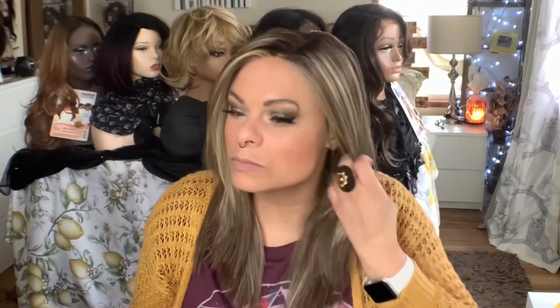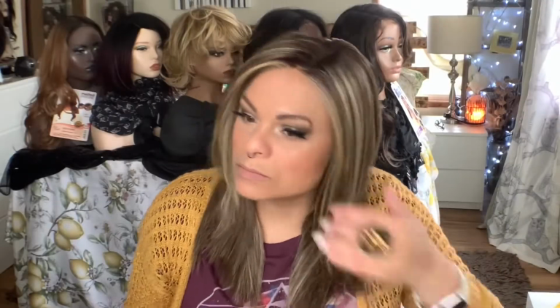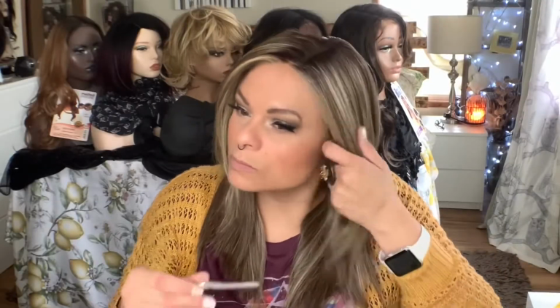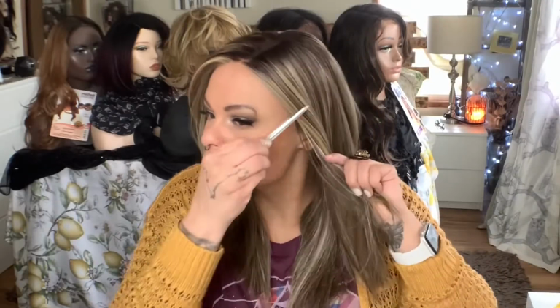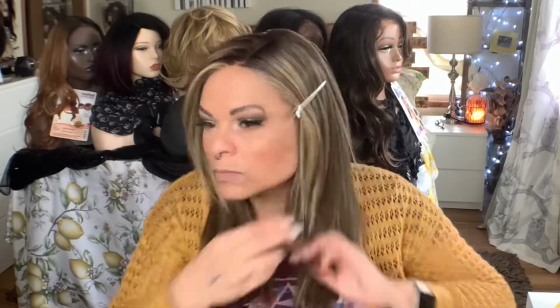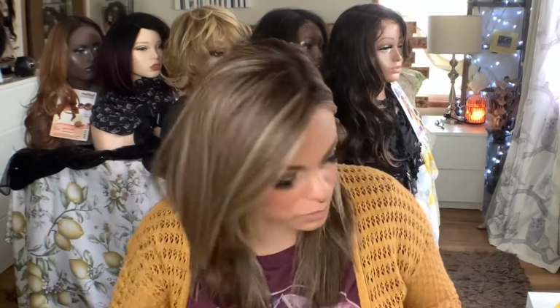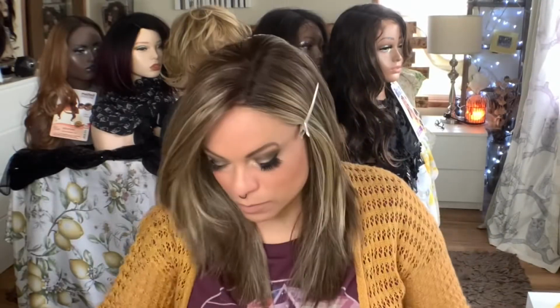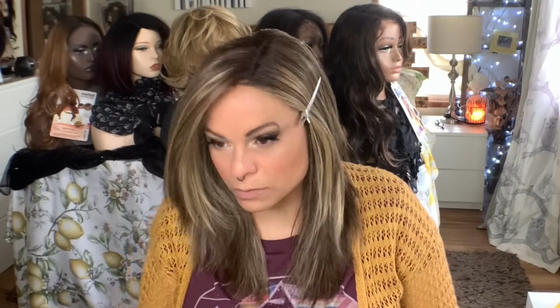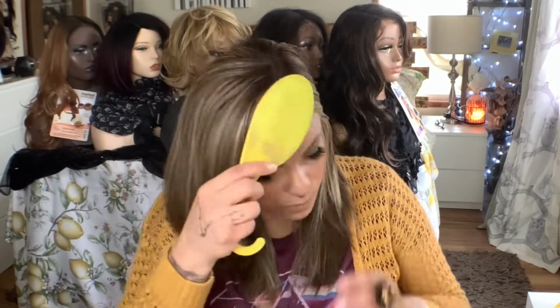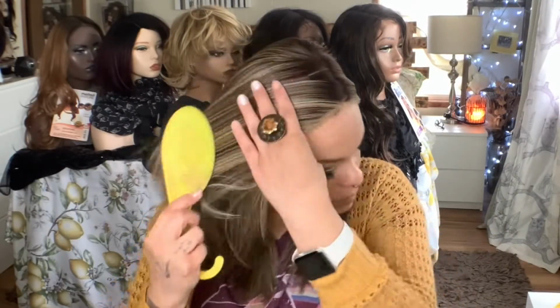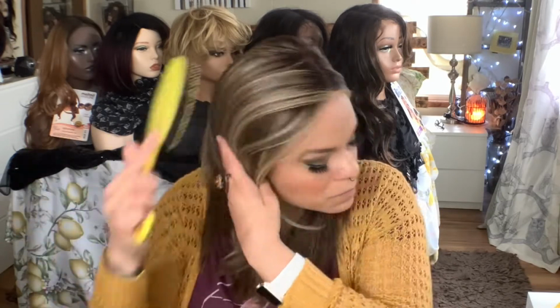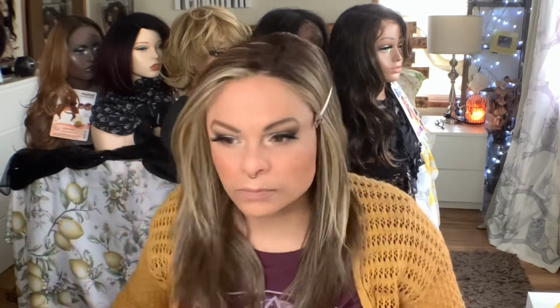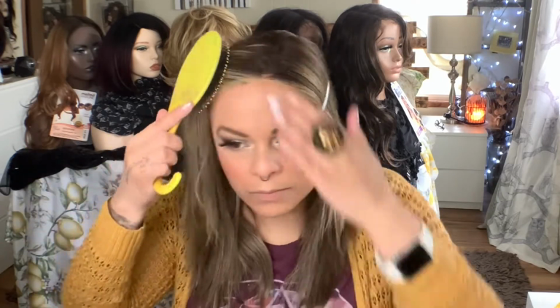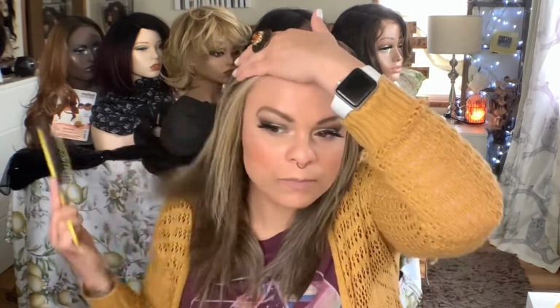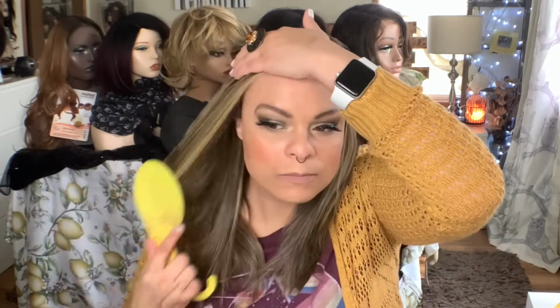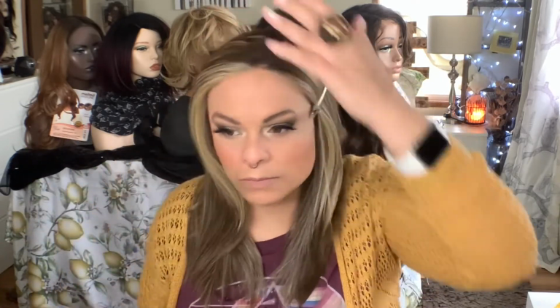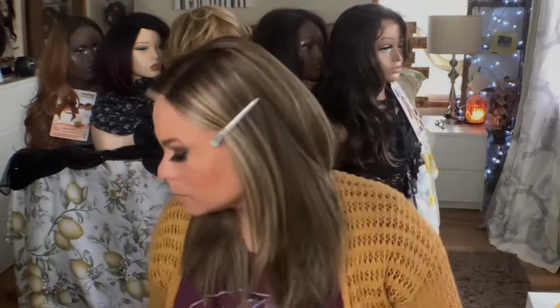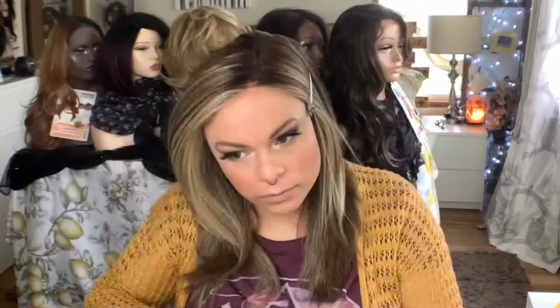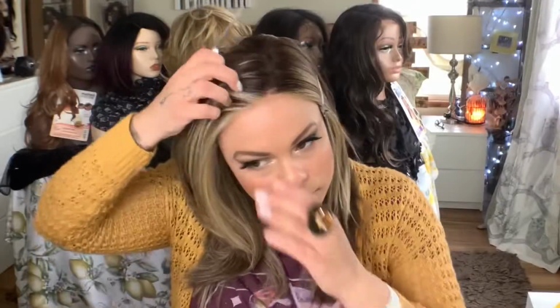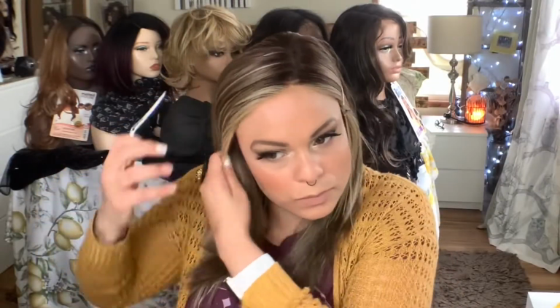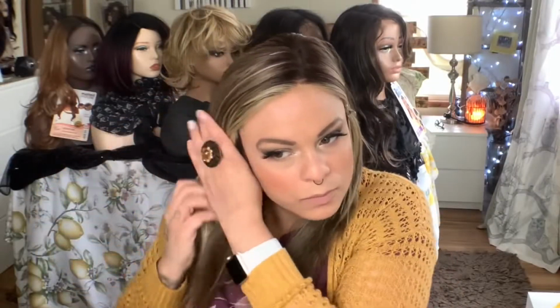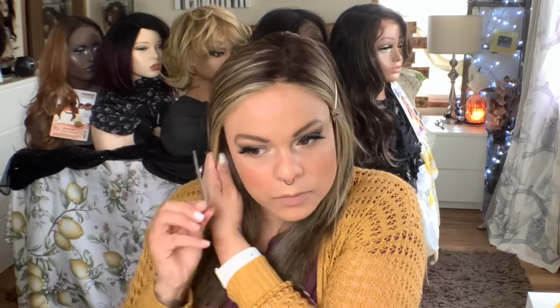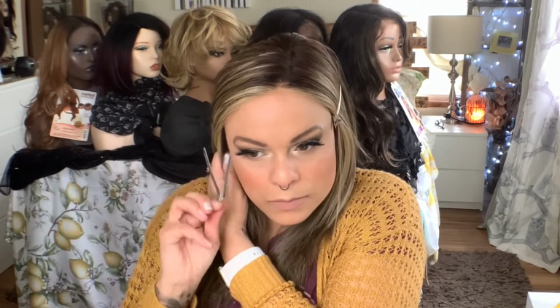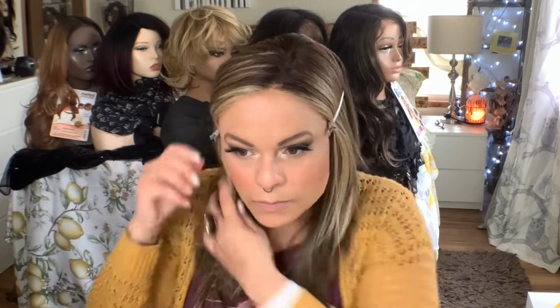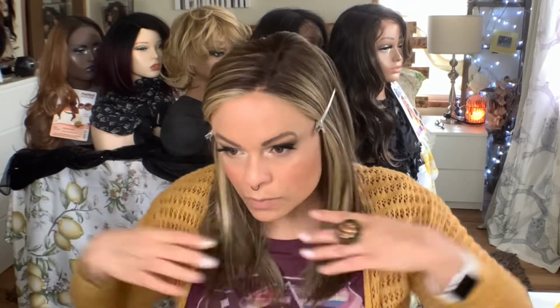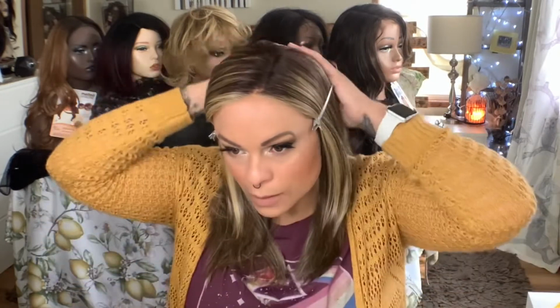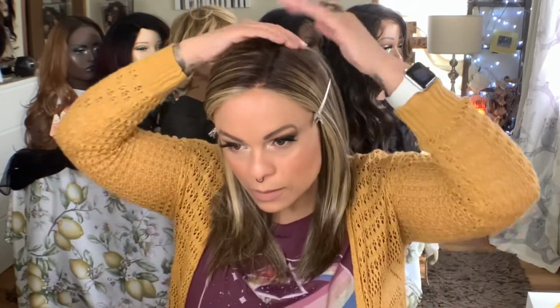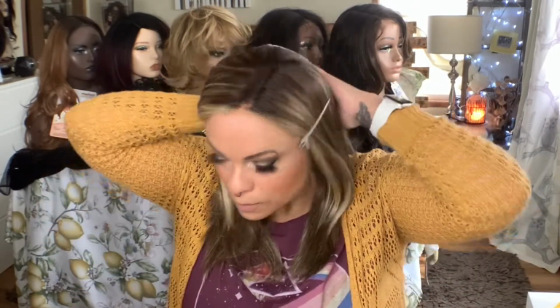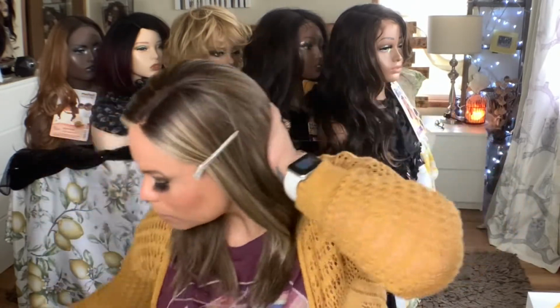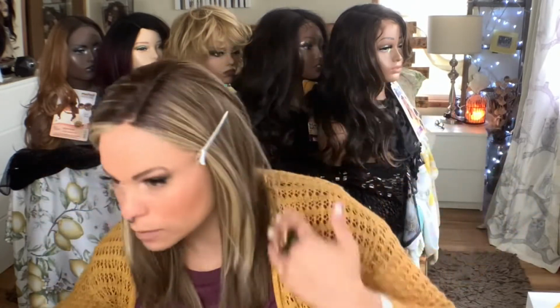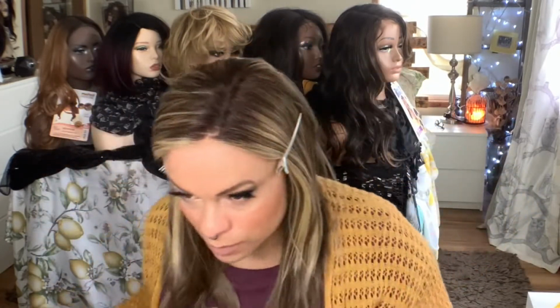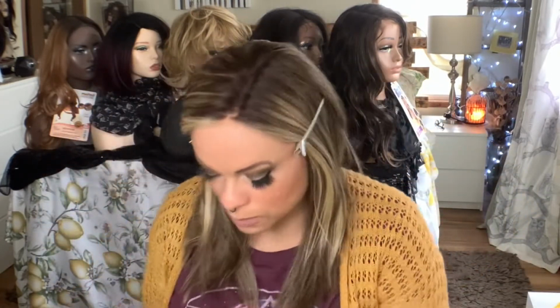Right now I sort of twist that hair back and clip it down. That's just my preference so that the hair sits a little bit back away from my face. There's also a little section in the back that I wanted to lay a little bit flatter, so you're going to see me put another clip towards the back.